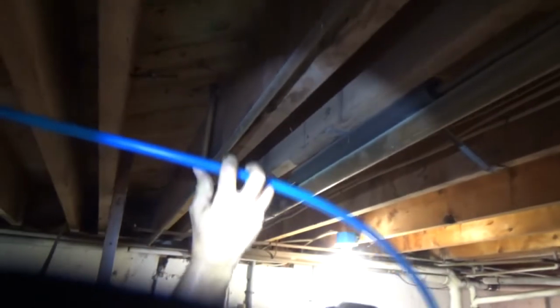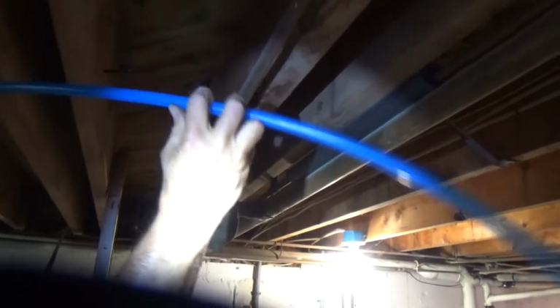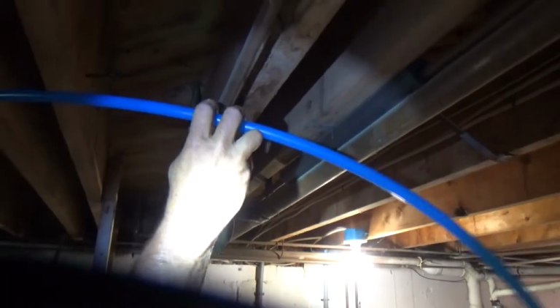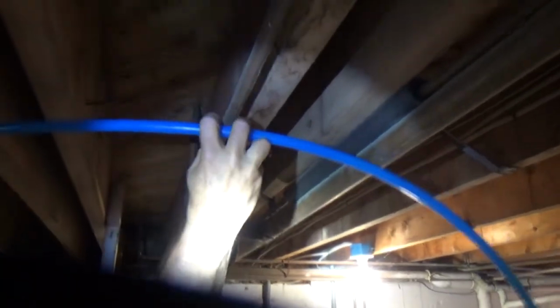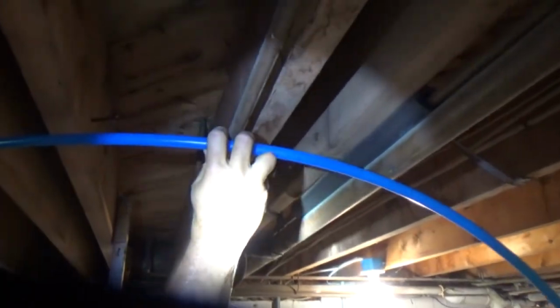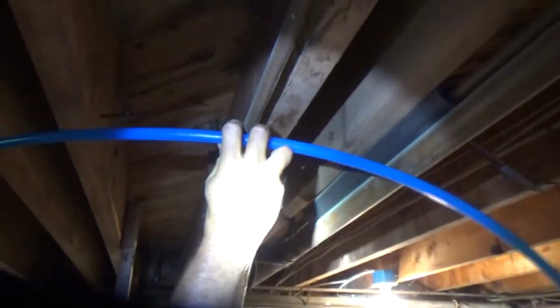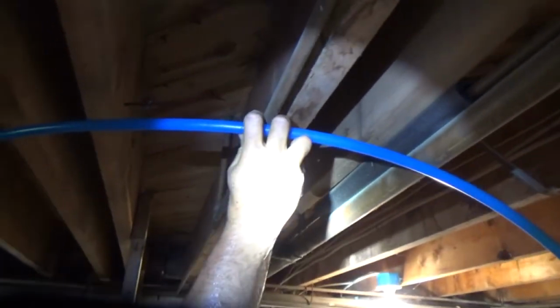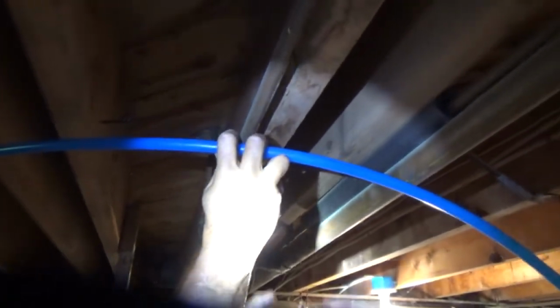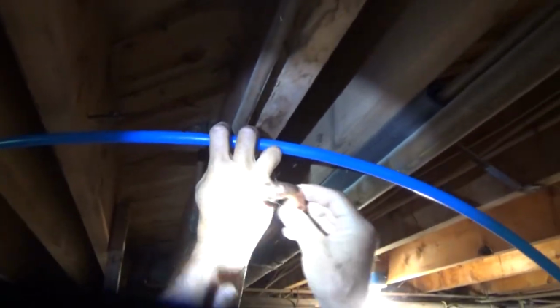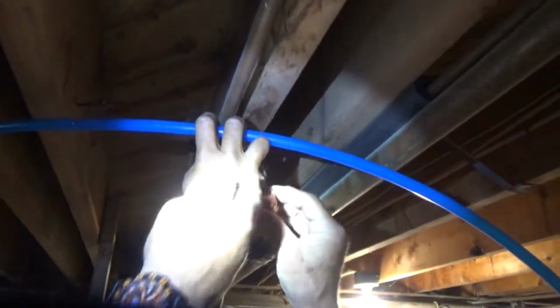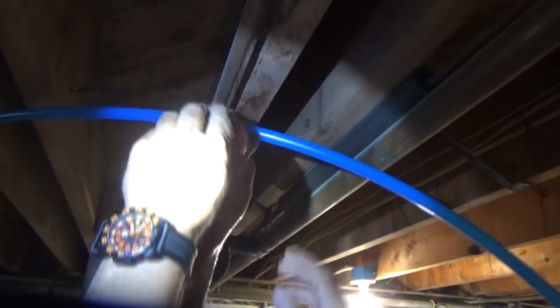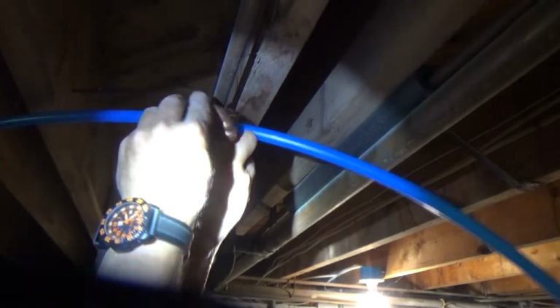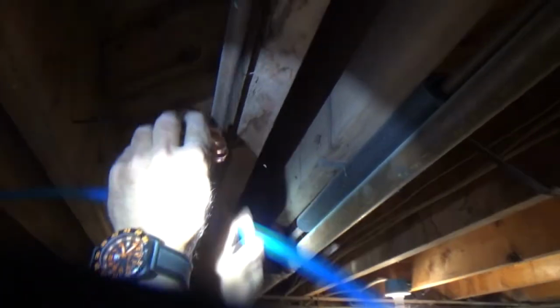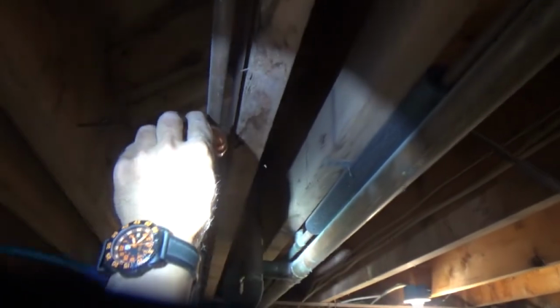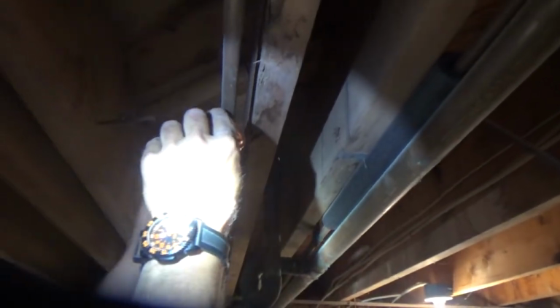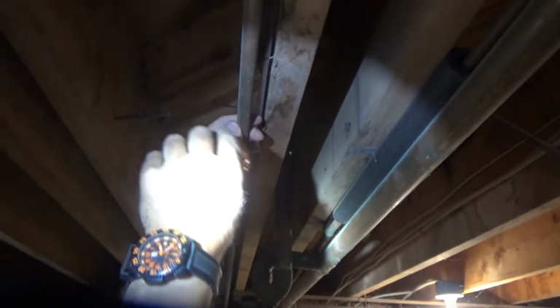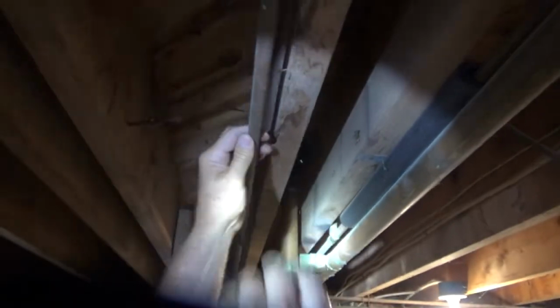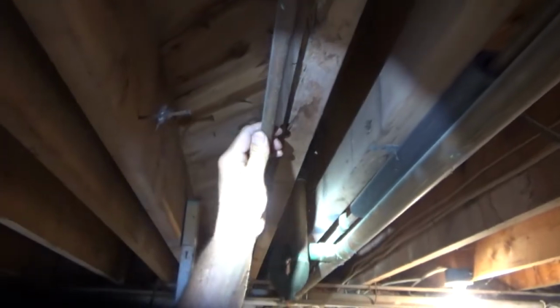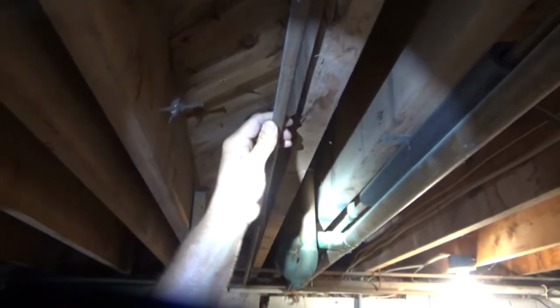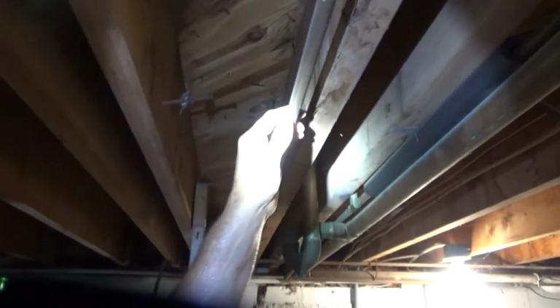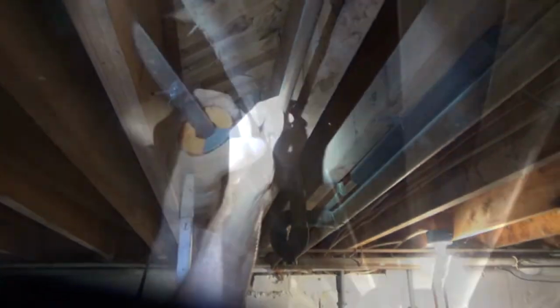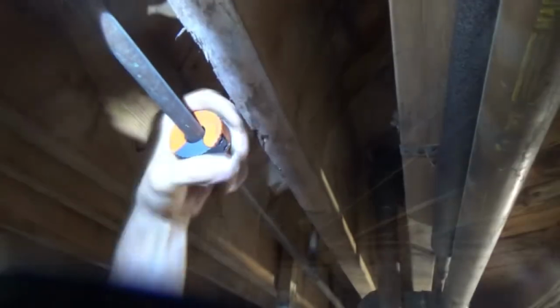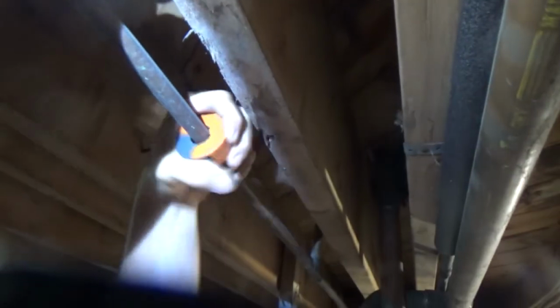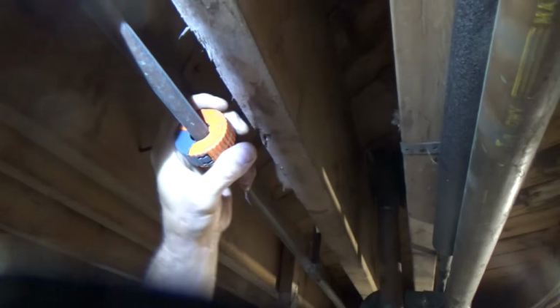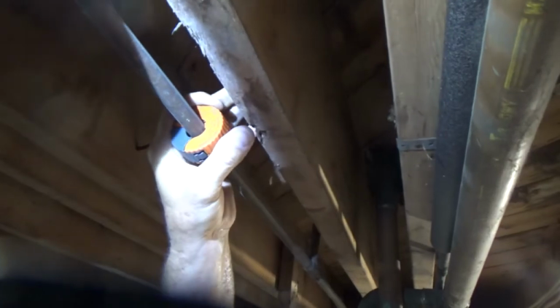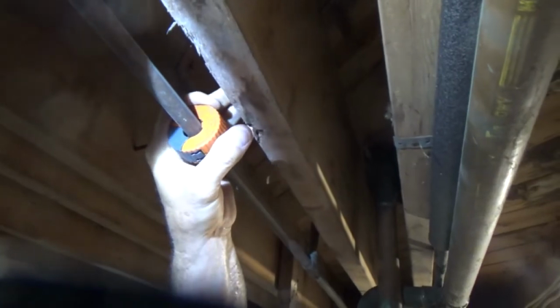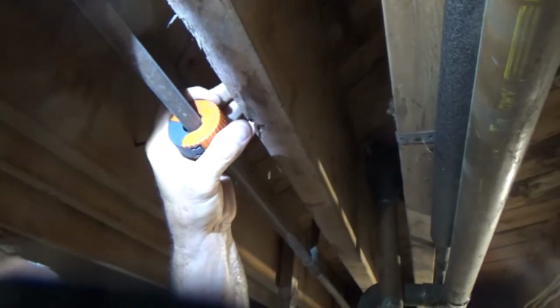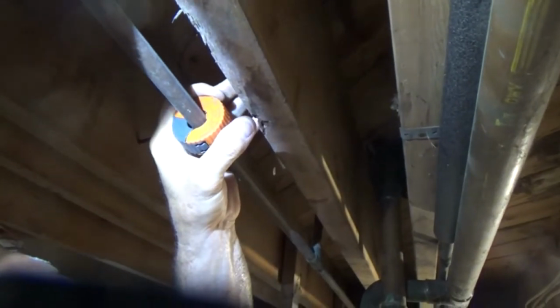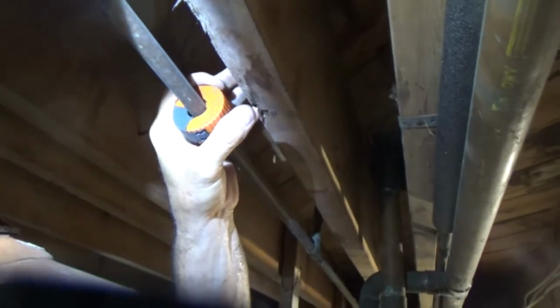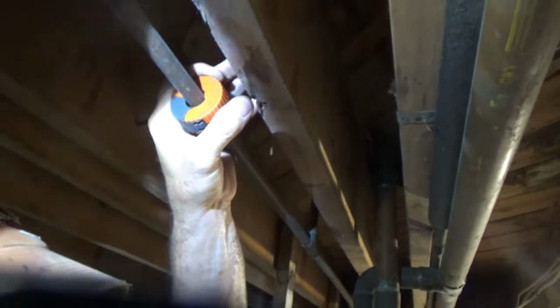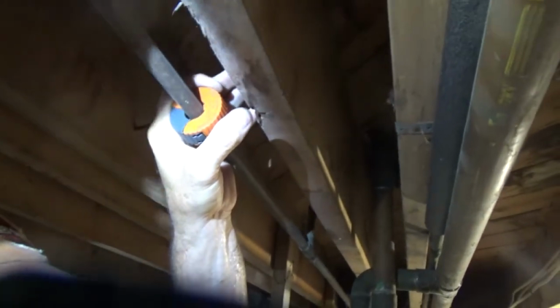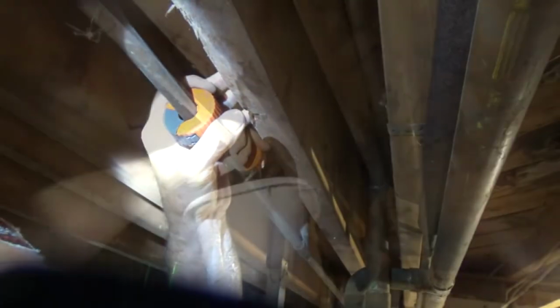We're going to decide where we want to go. I think we've dug ourselves a little loop. I'll cut it right there. Still draining? Sounds like it.